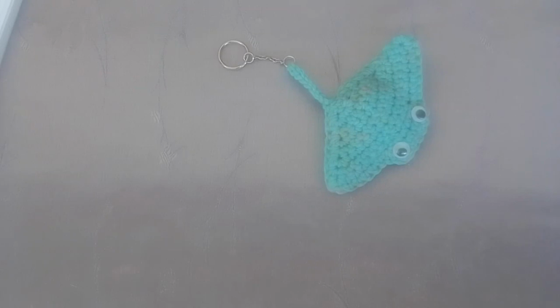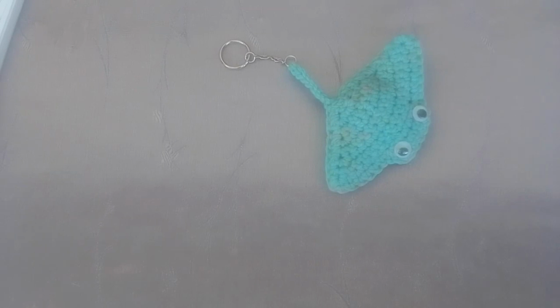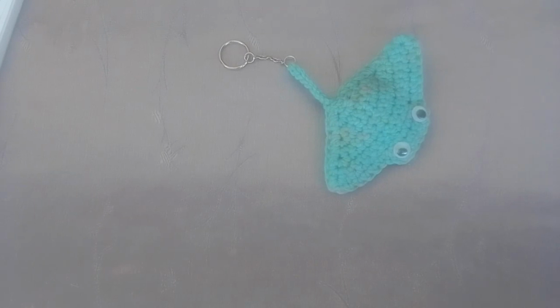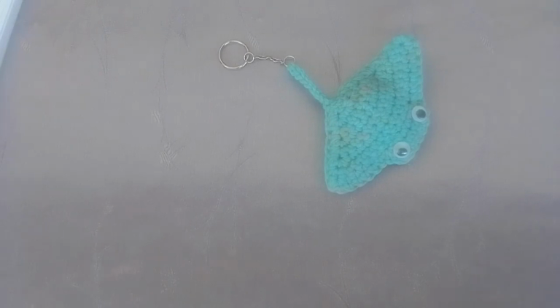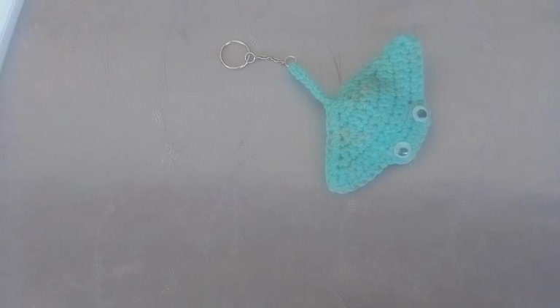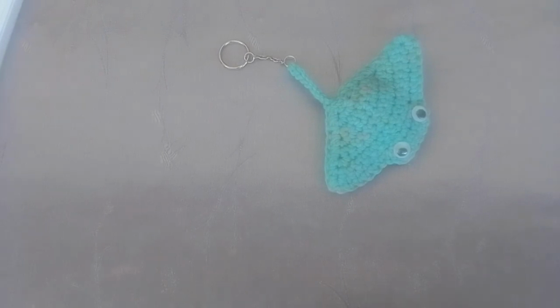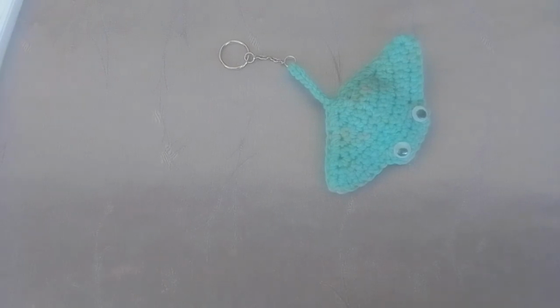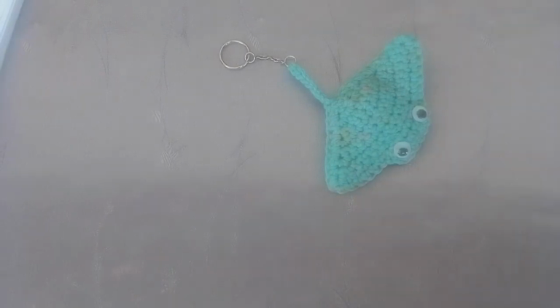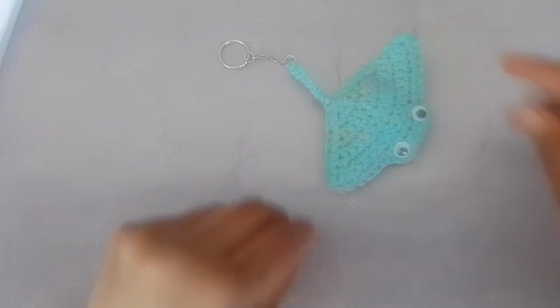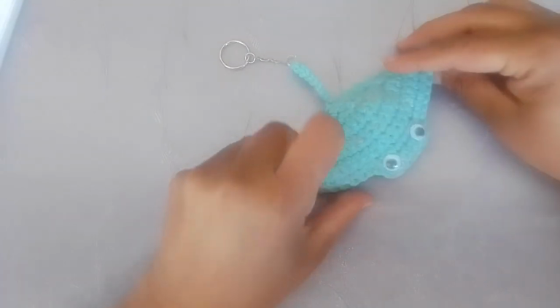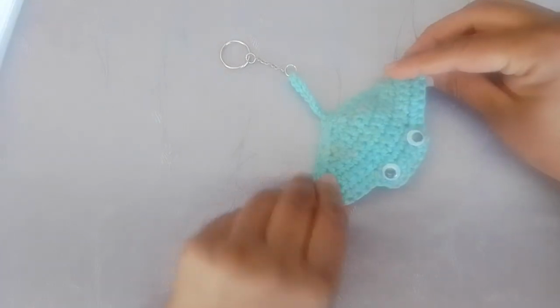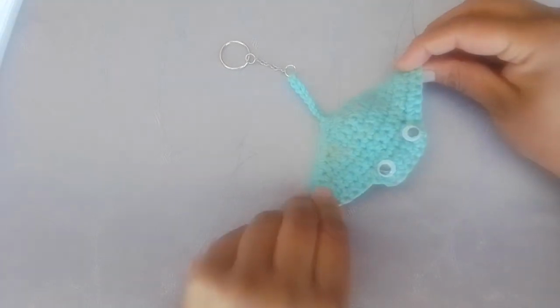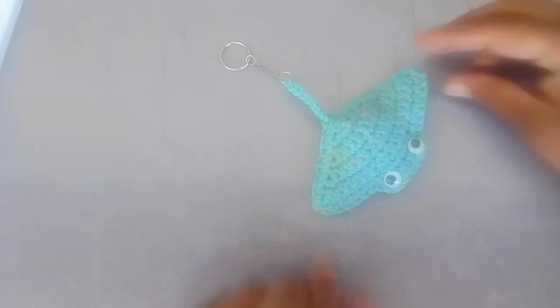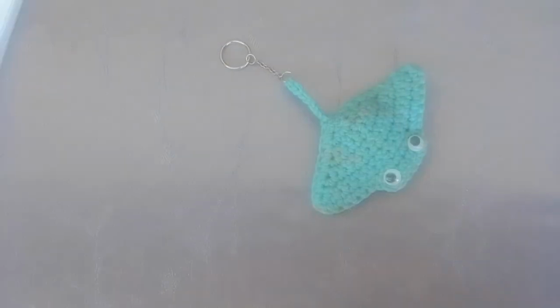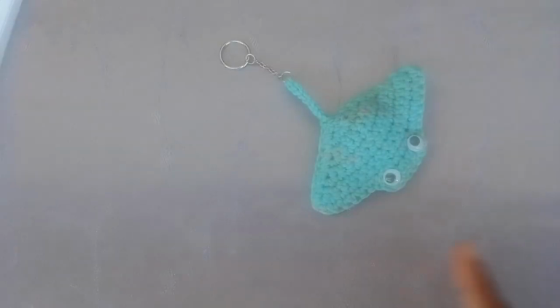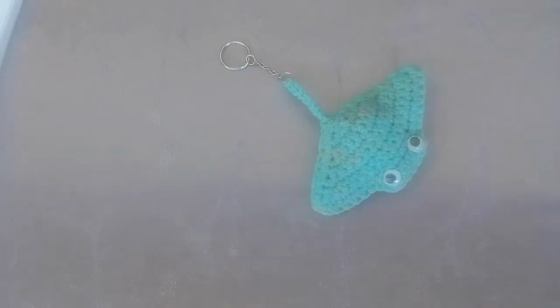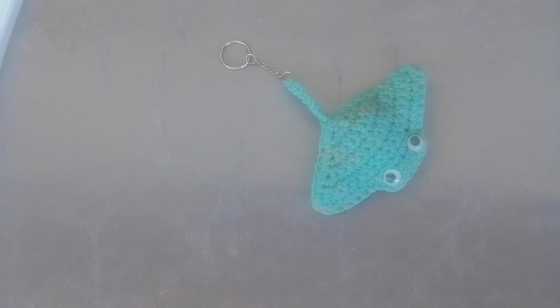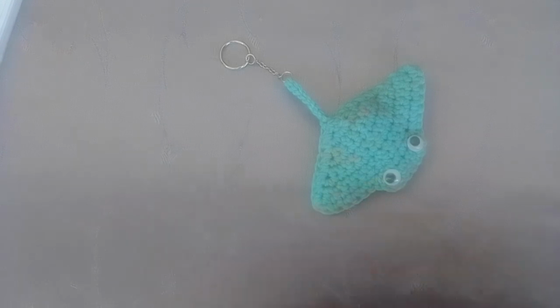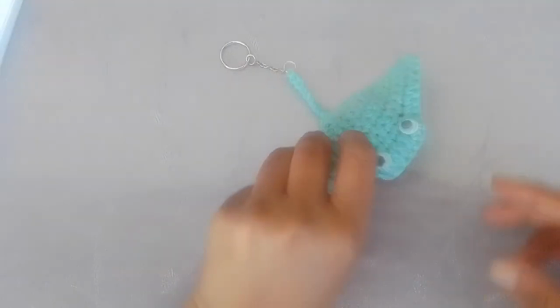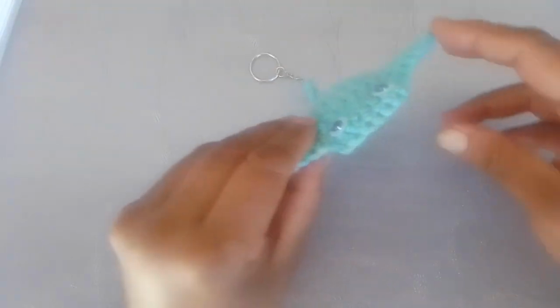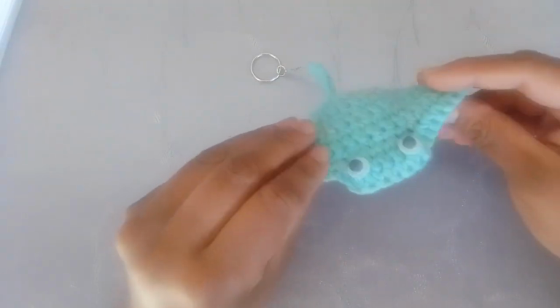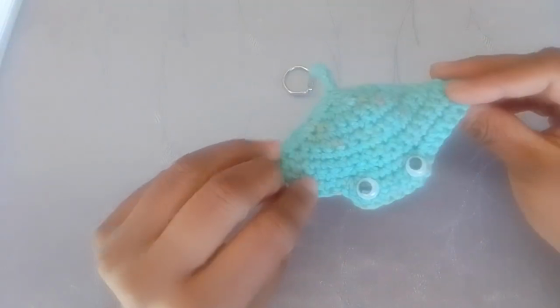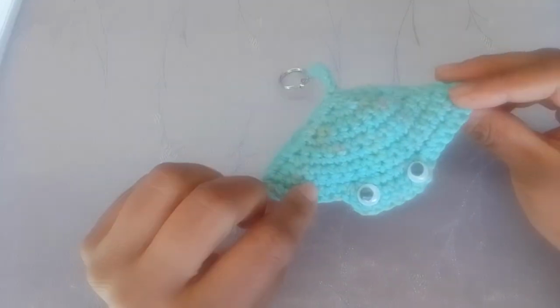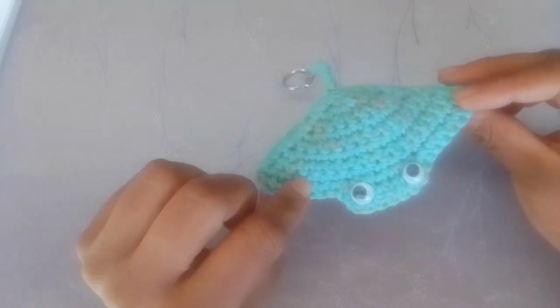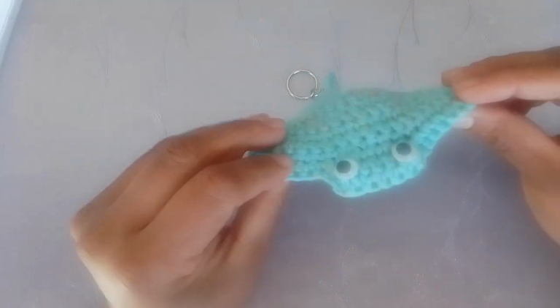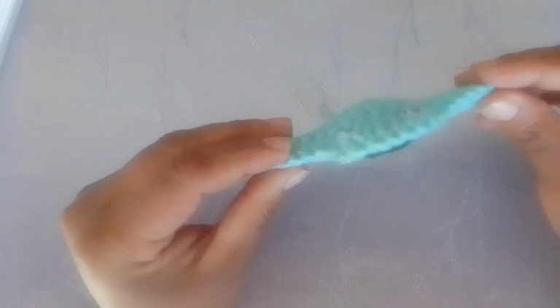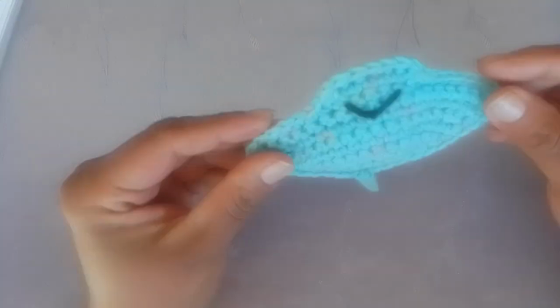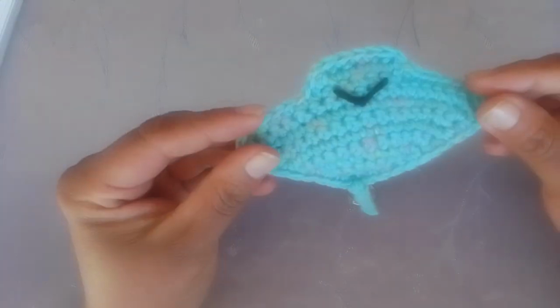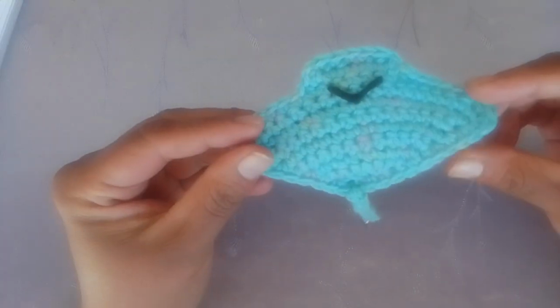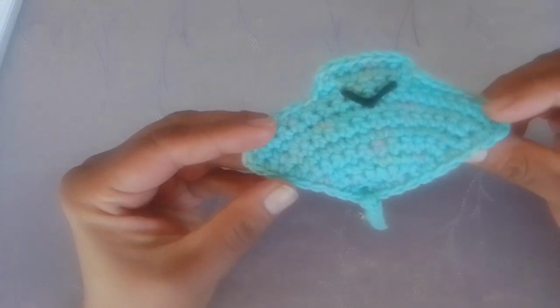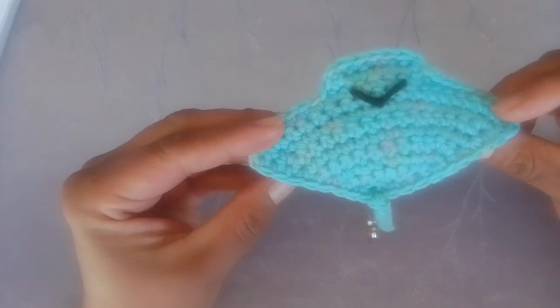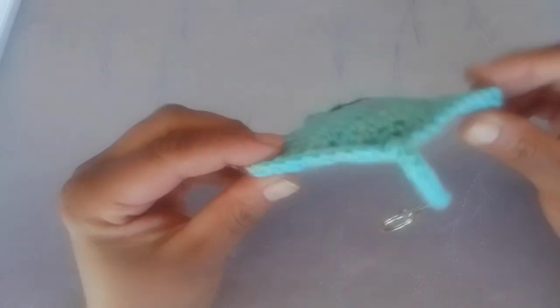Welcome back to my channel The Queen Phoenix. Today we're making this cute stingray keychain. So this is the front, and this is the back.